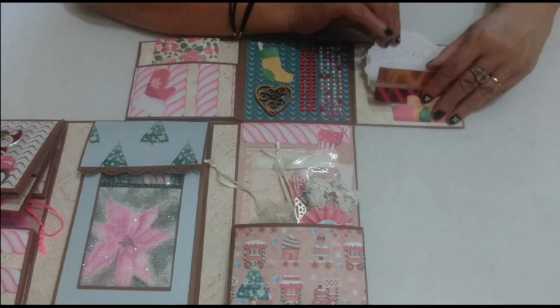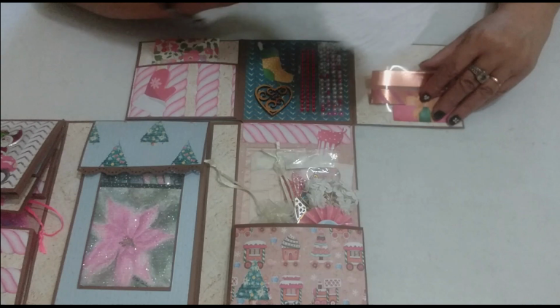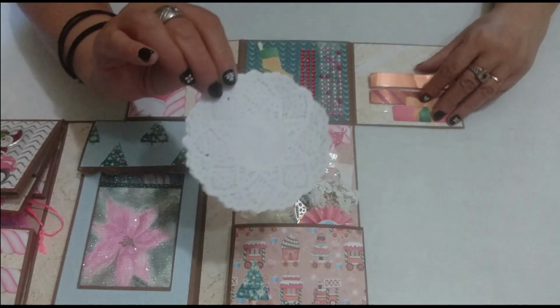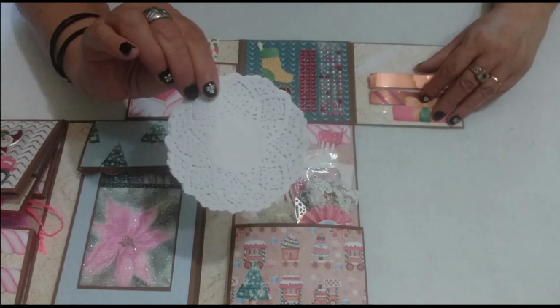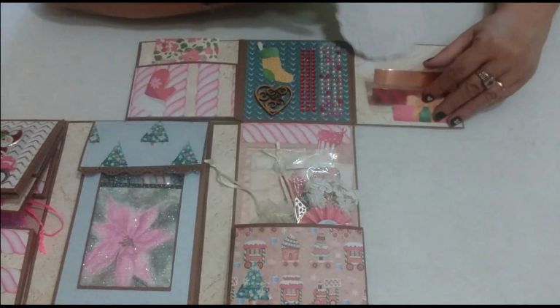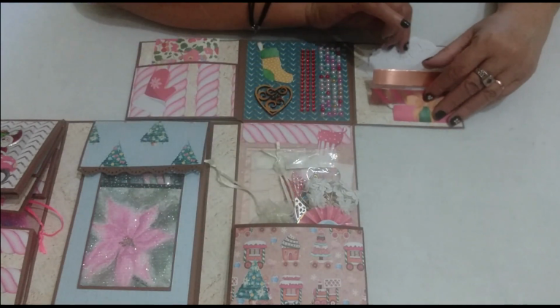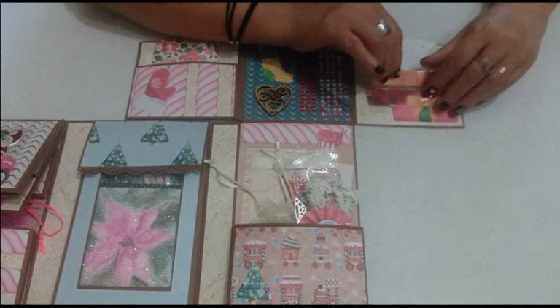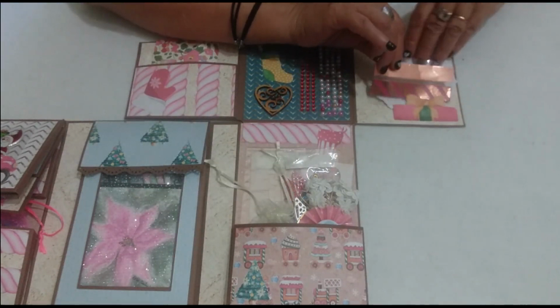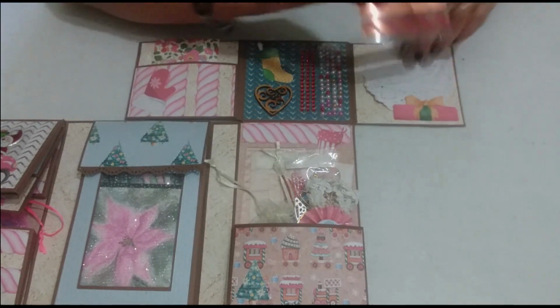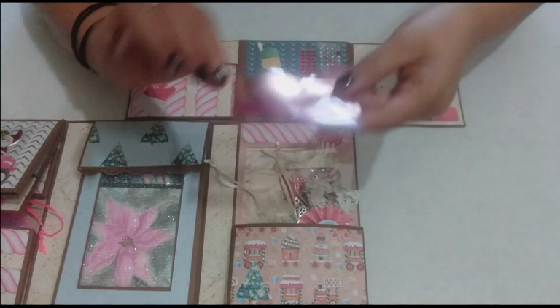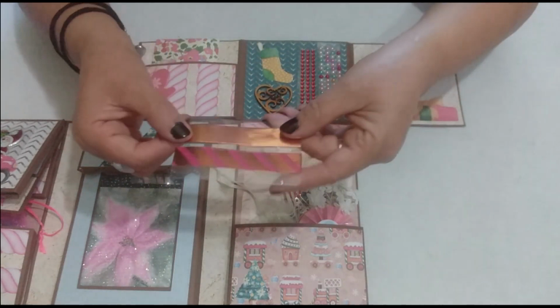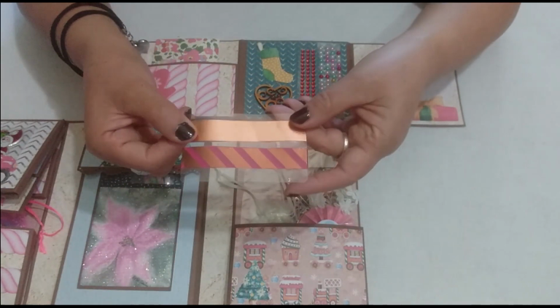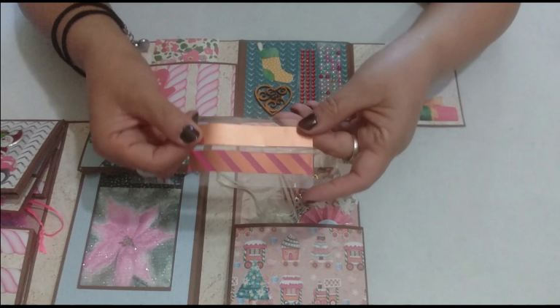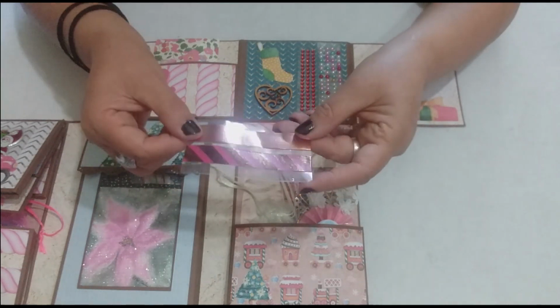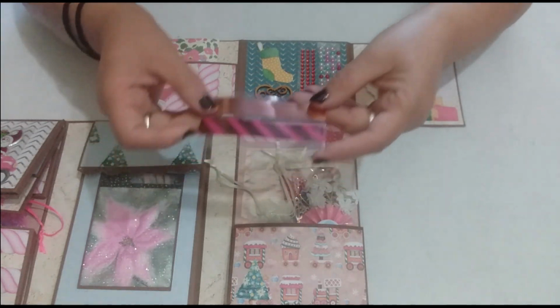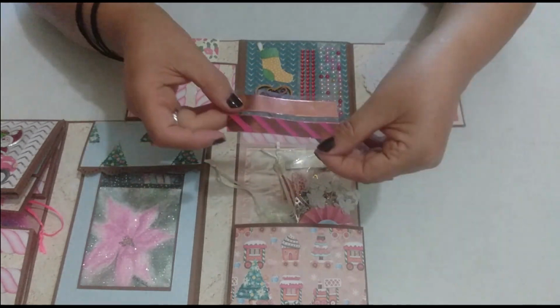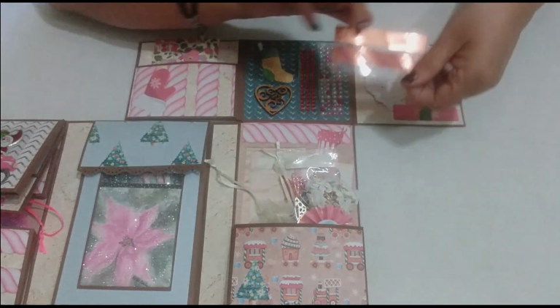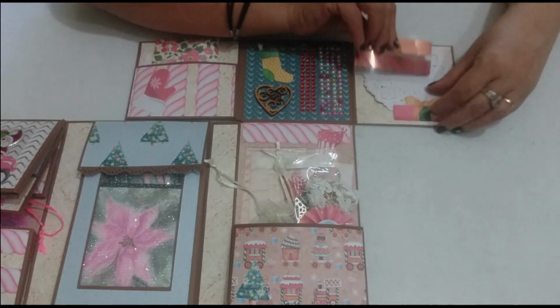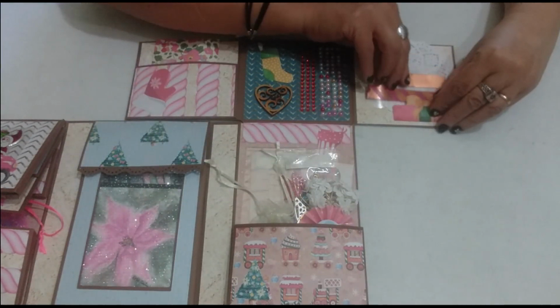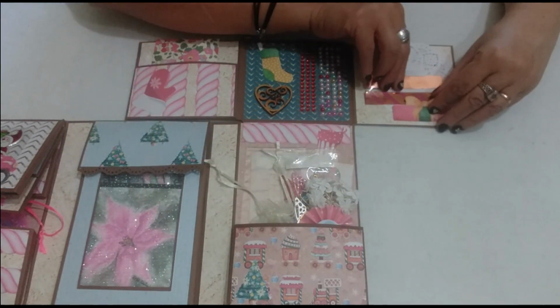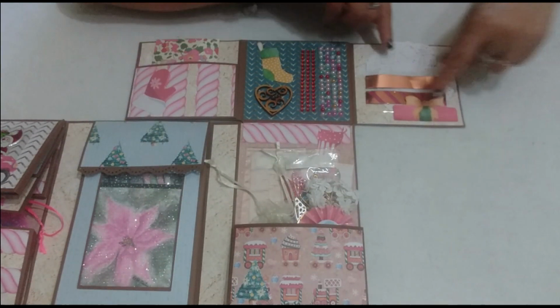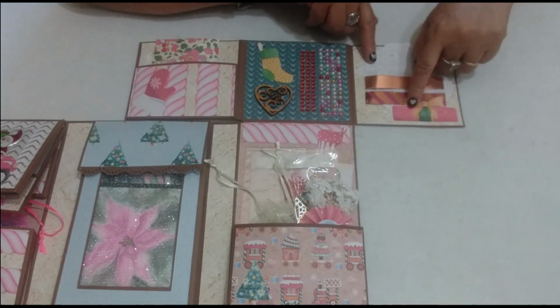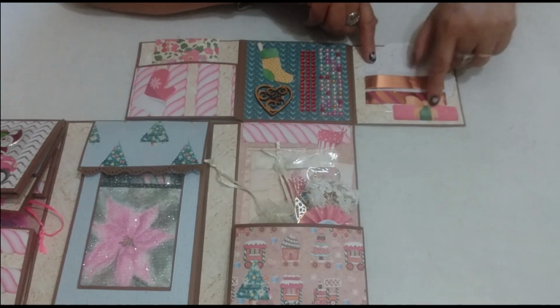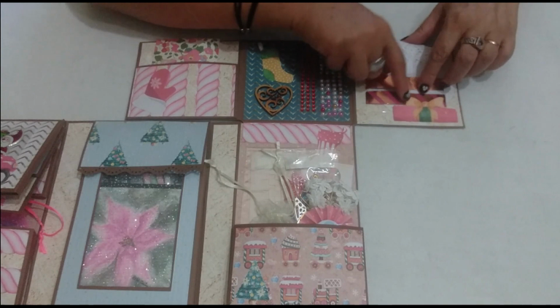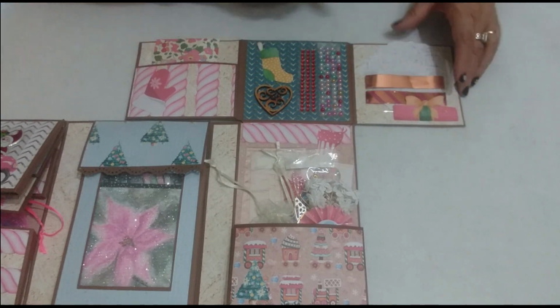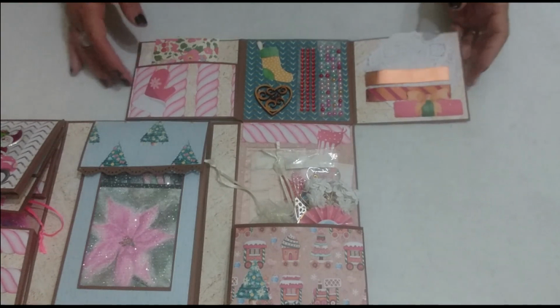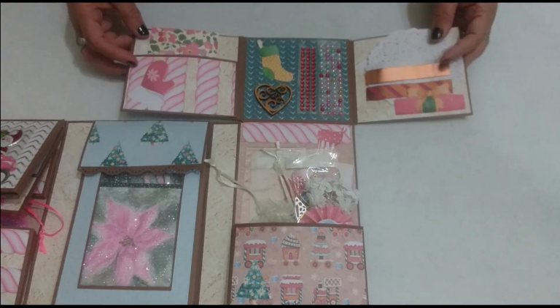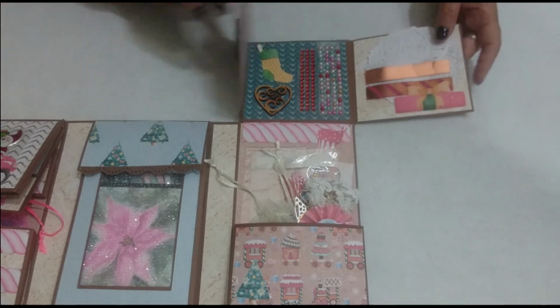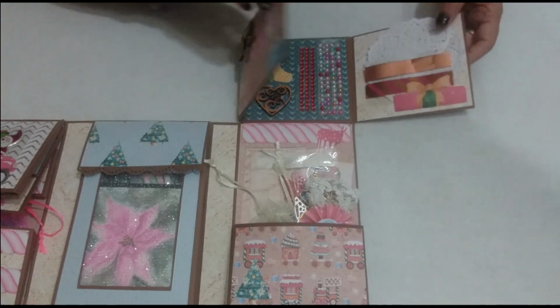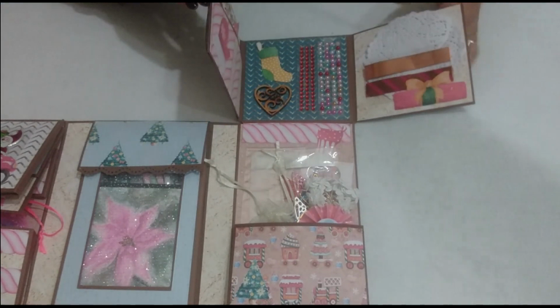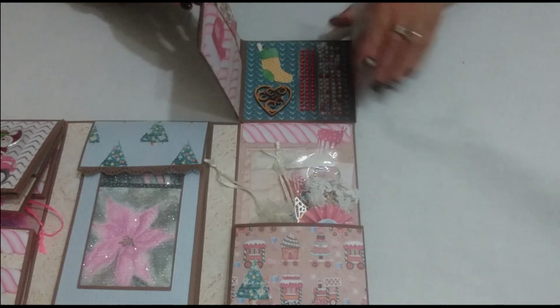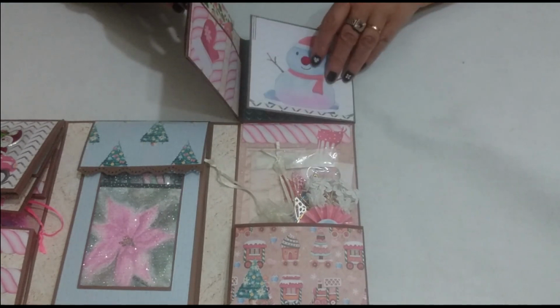Here I placed some doilies, and we have more washi tape strips placed on an acetate piece. There in this other die-cut piece that I used as a little pocket. And now let's close this section.